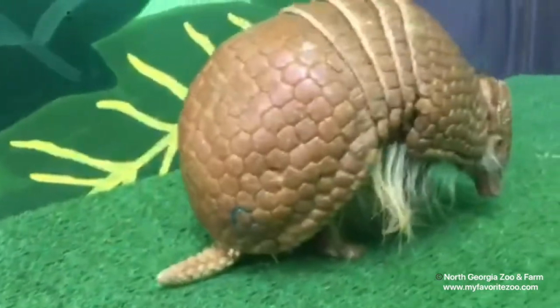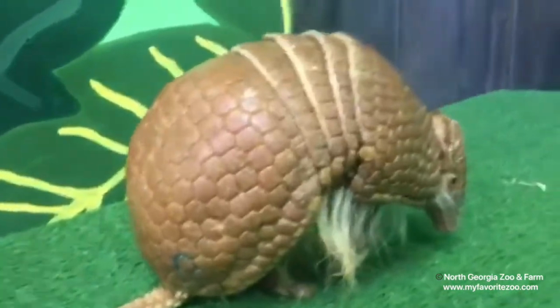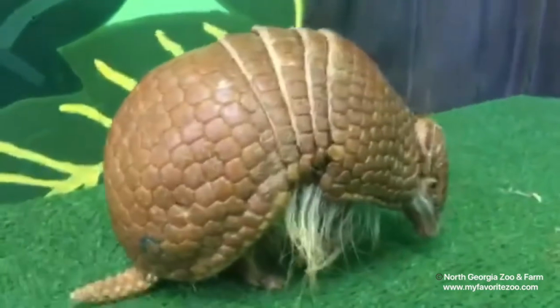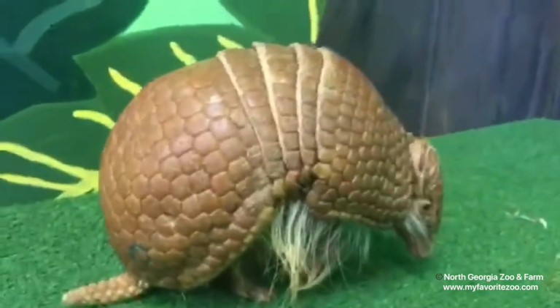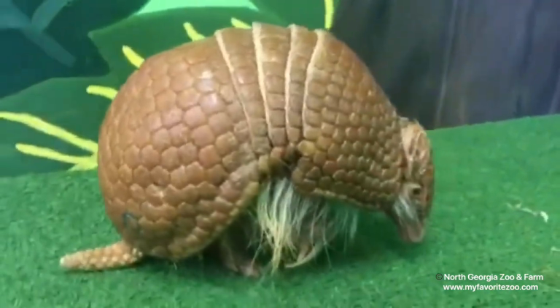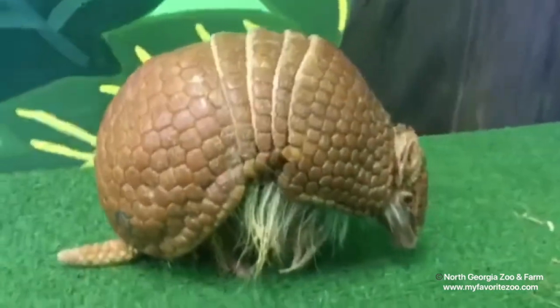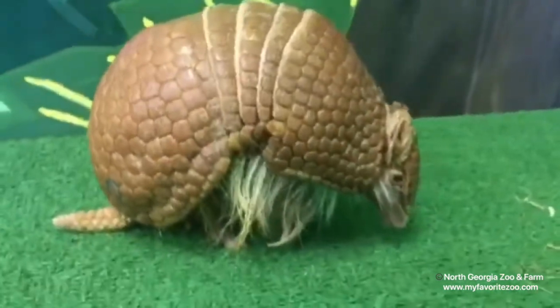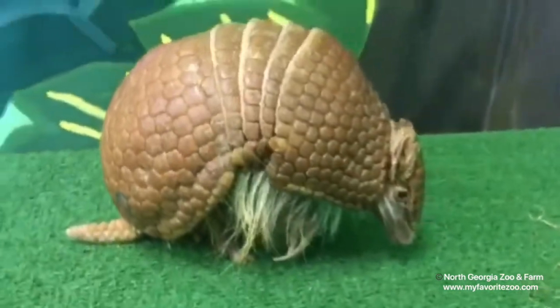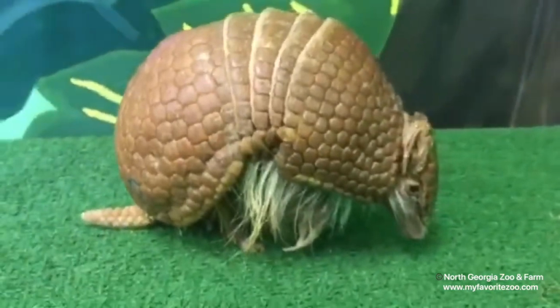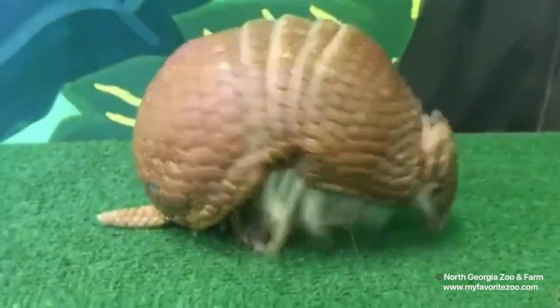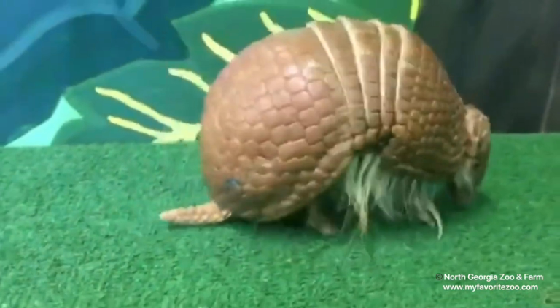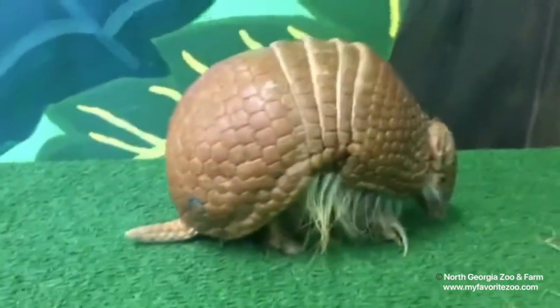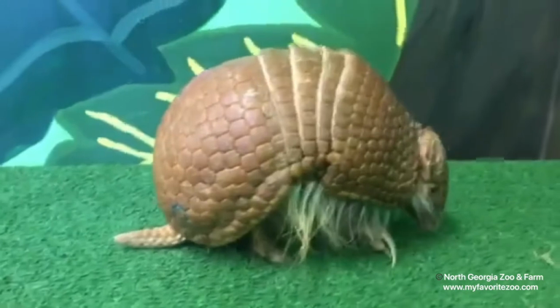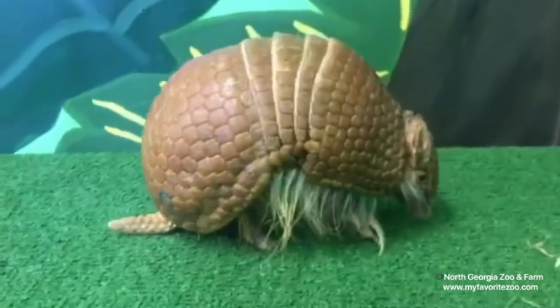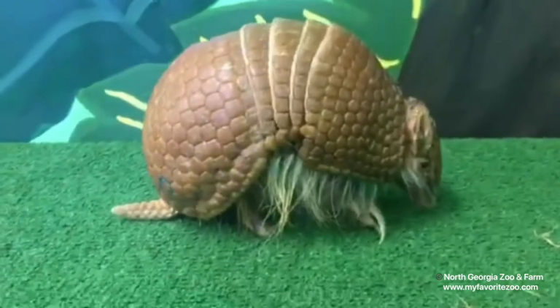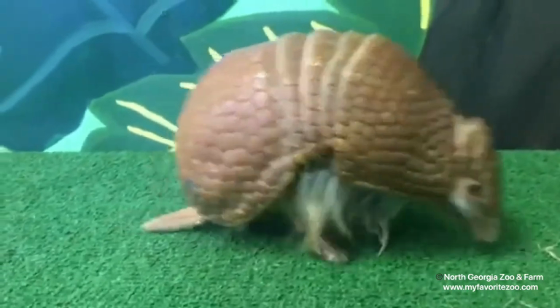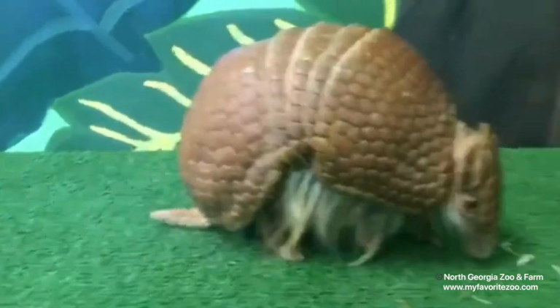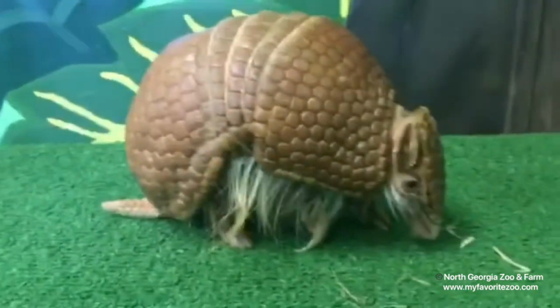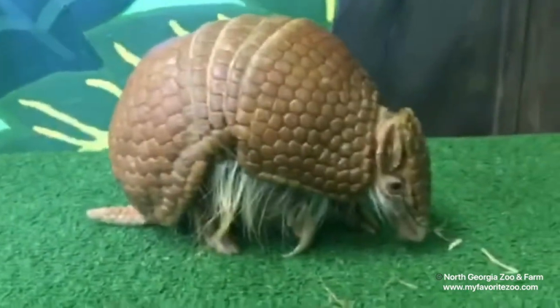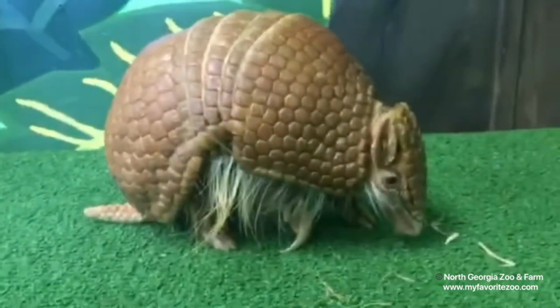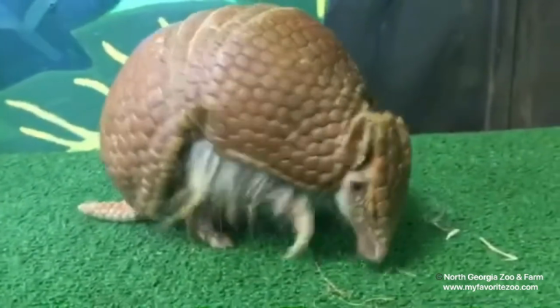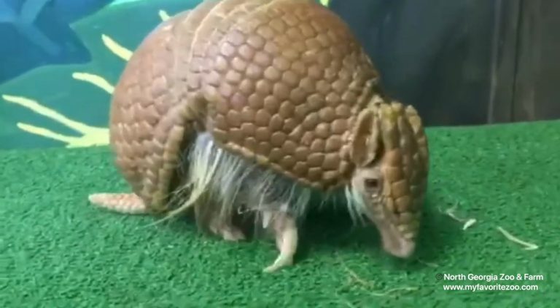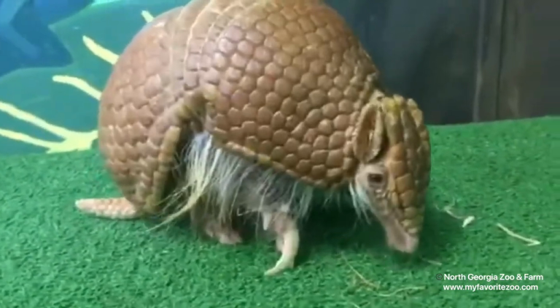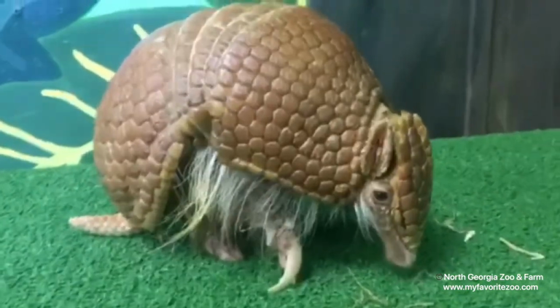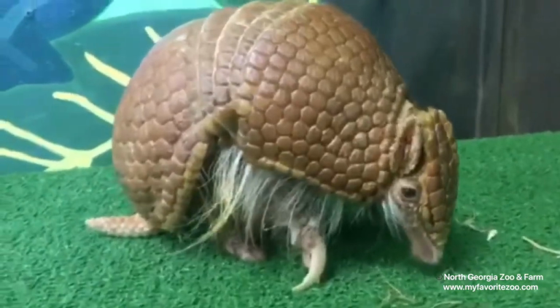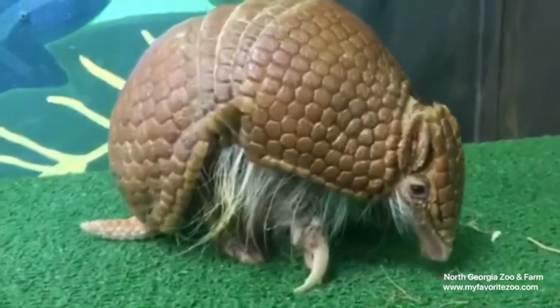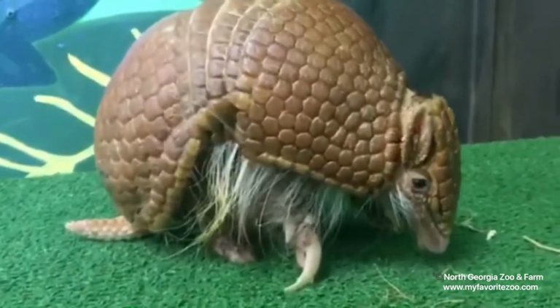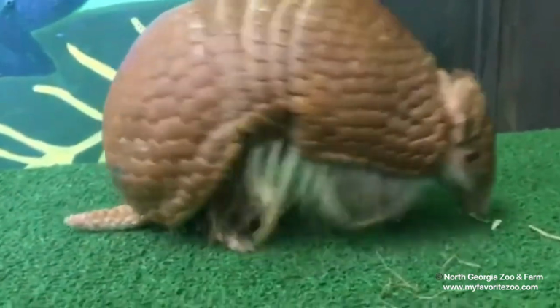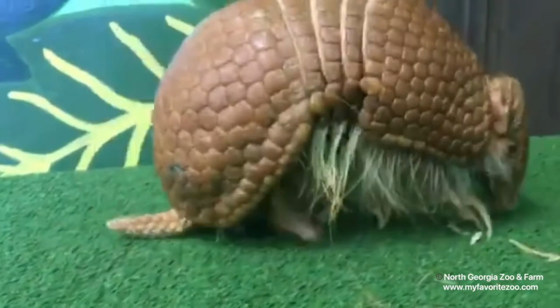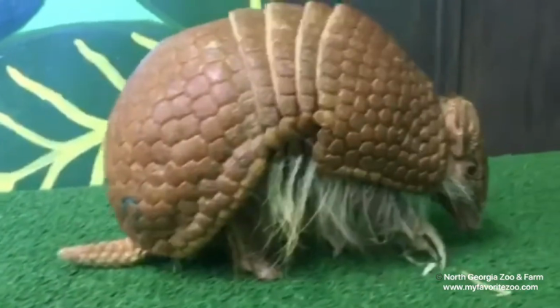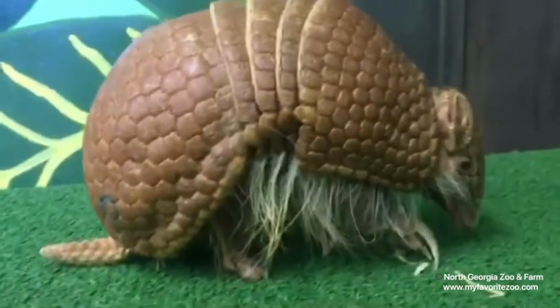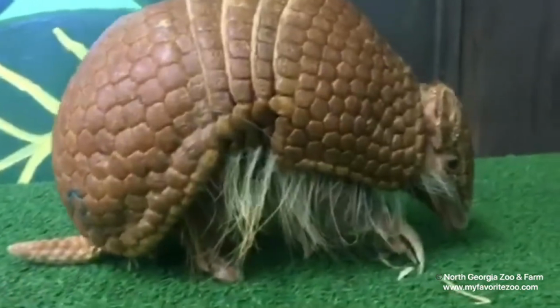These guys are from South America. Here in North America we have nine-banded armadillos. They're much larger than this and they're not able to curl into a ball like Arlo here could.